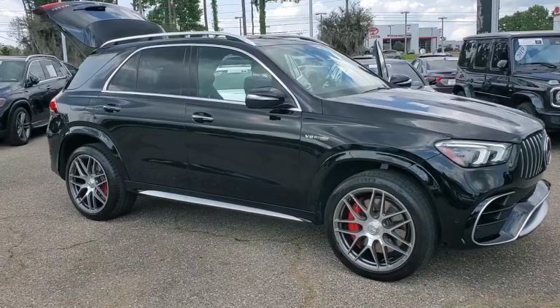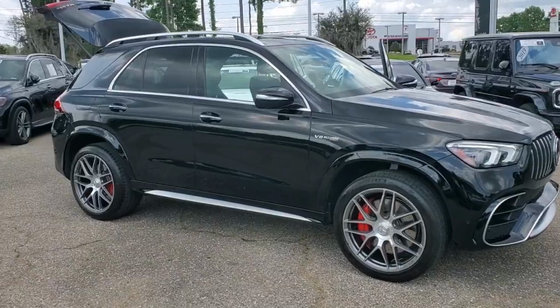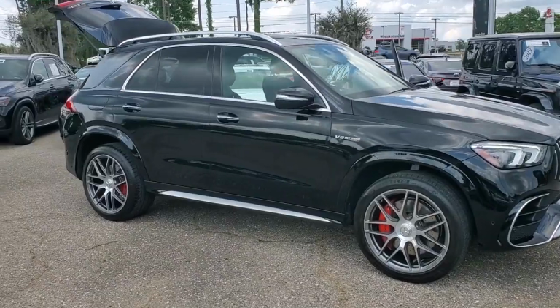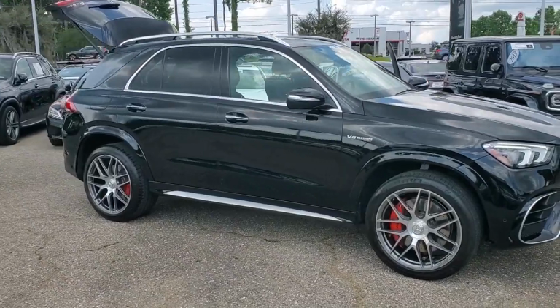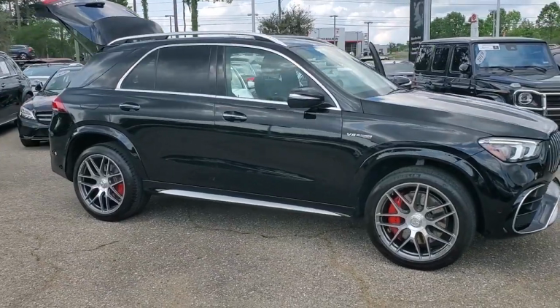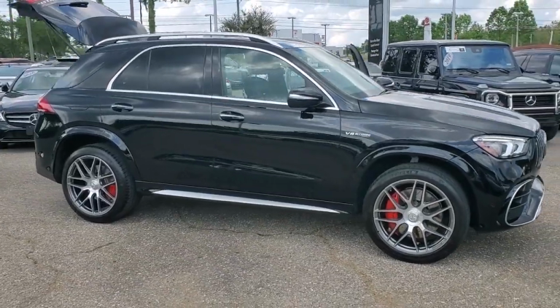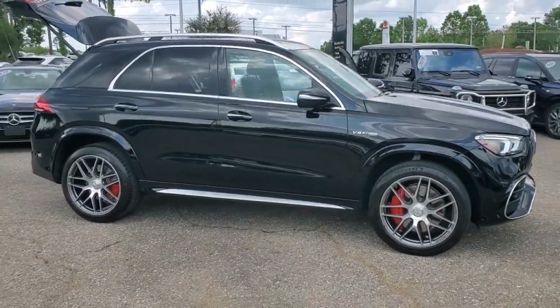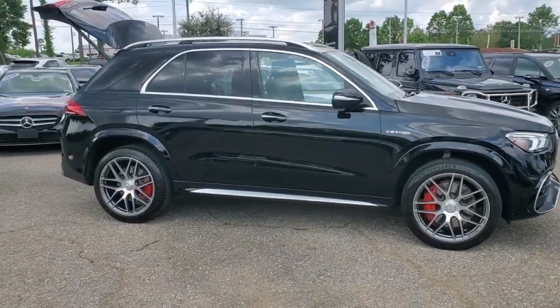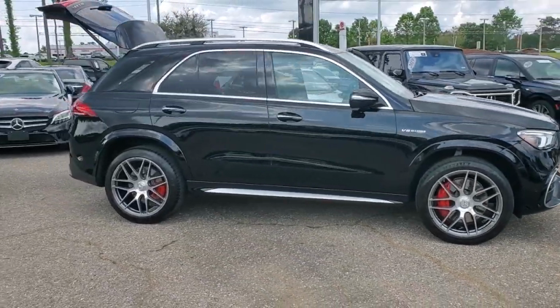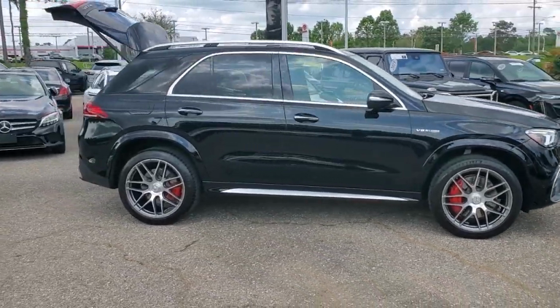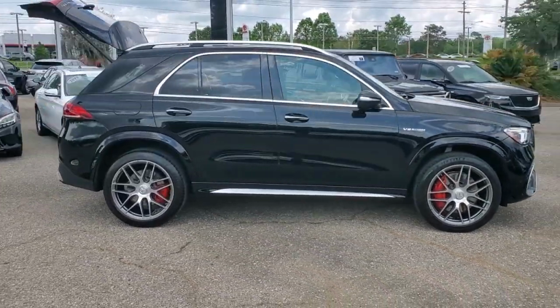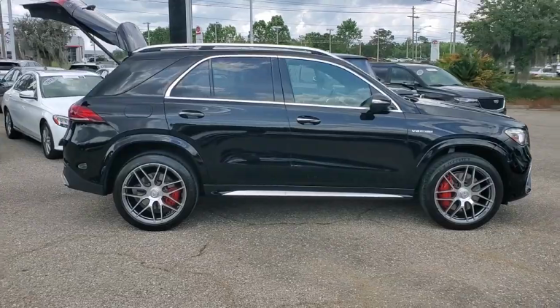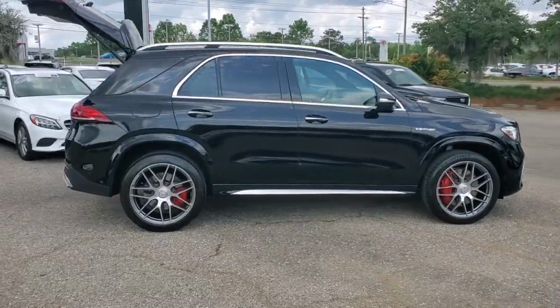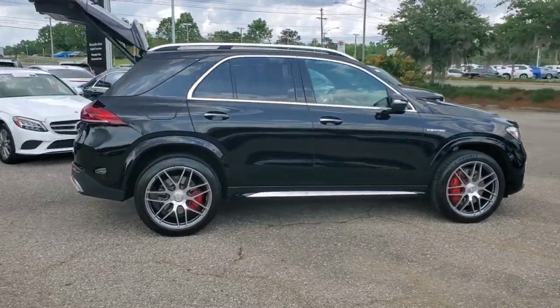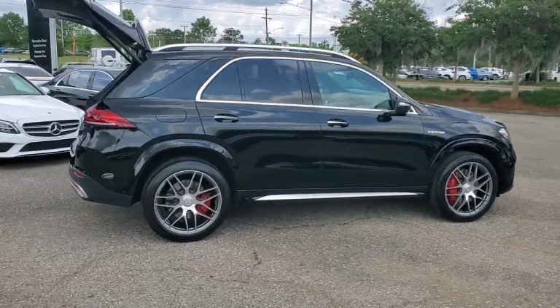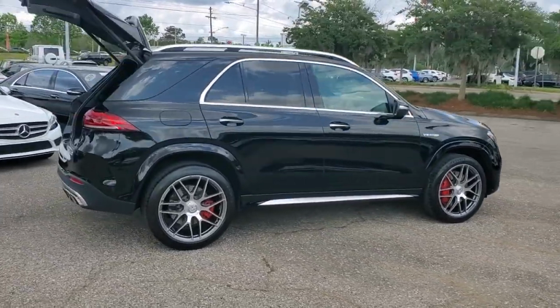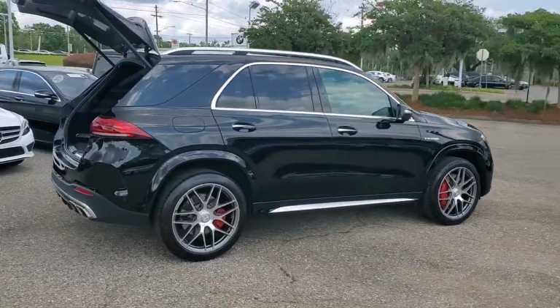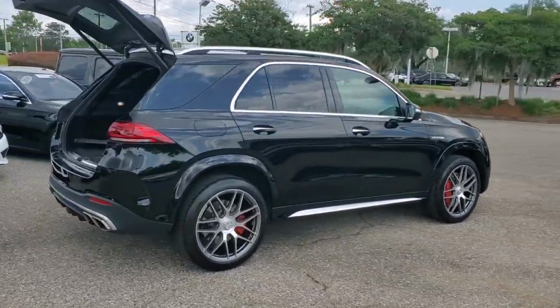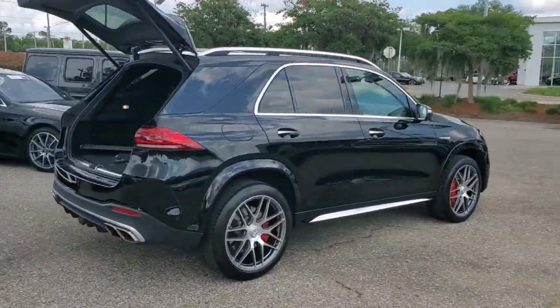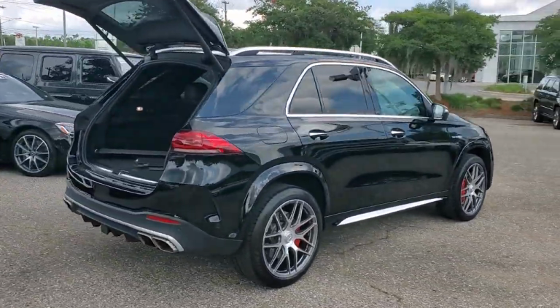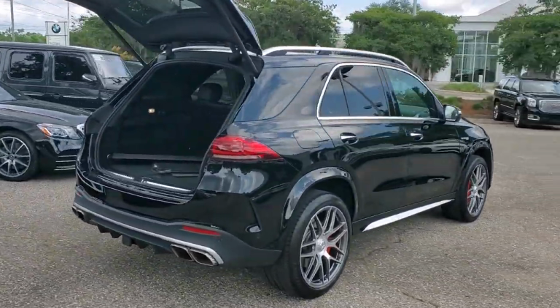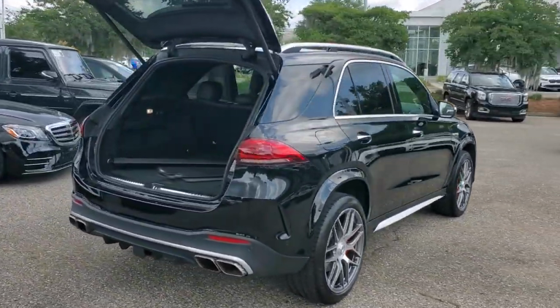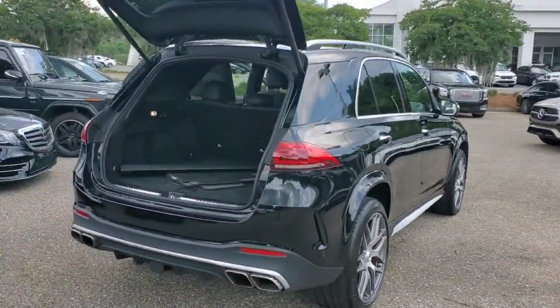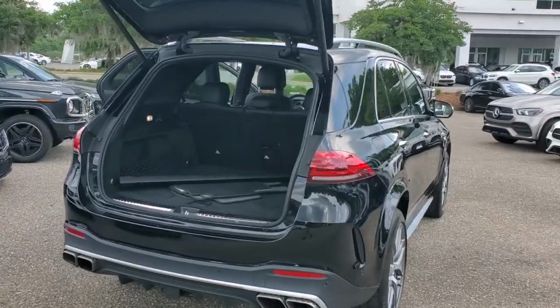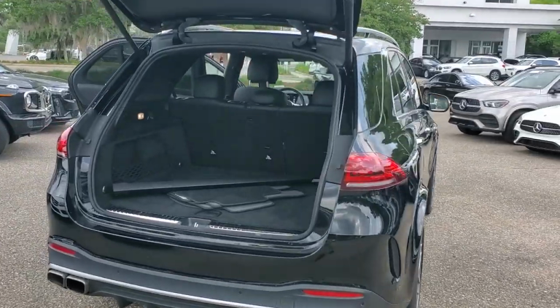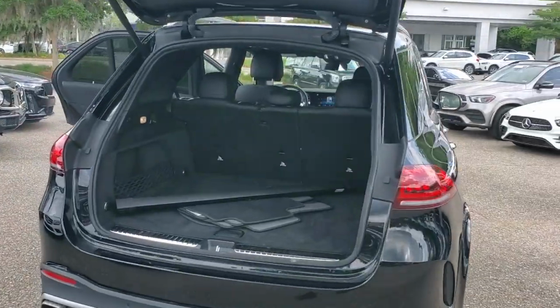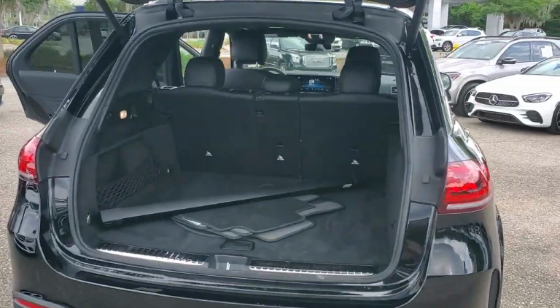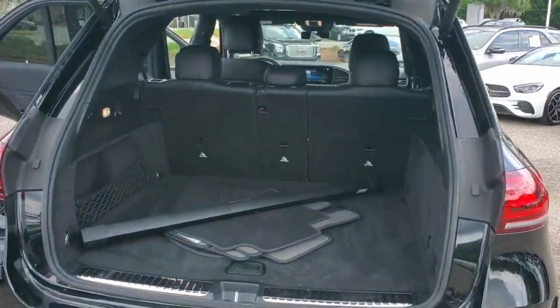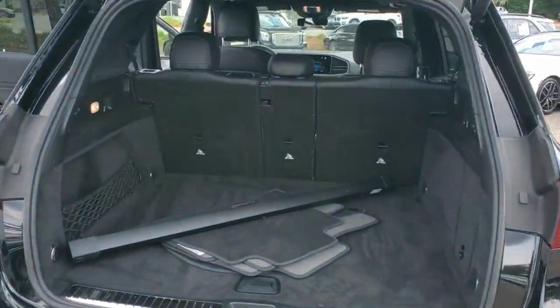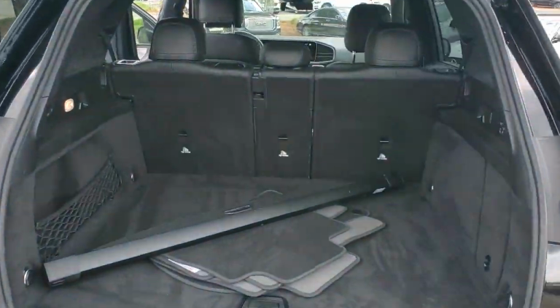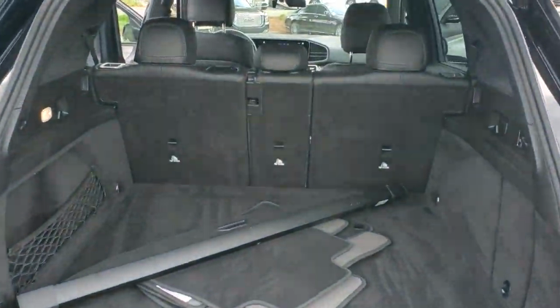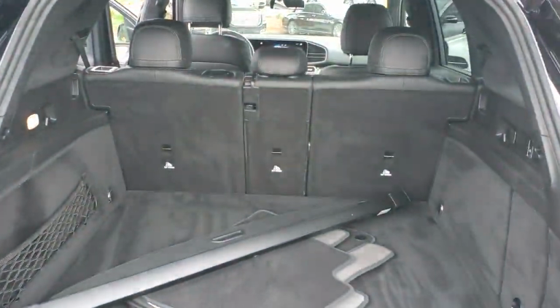Go home happy with the 2022 Mercedes-Benz GLE. With less than 10,000 miles on the odometer, this vehicle stands out from the rest. Take a closer look at this sleek, muscular GLE.